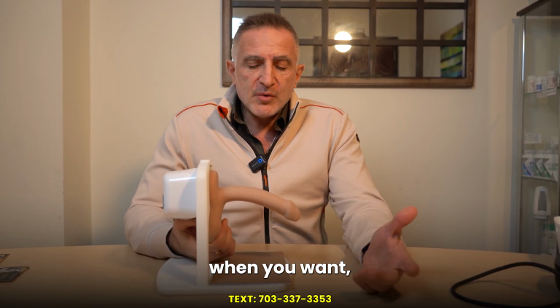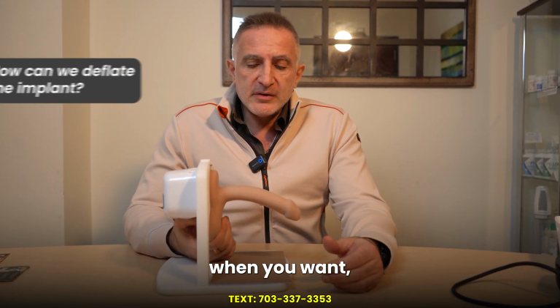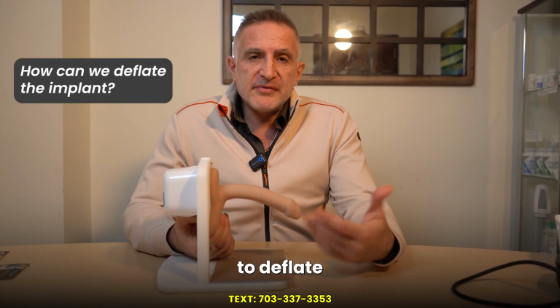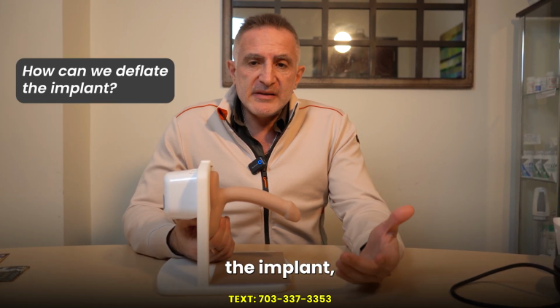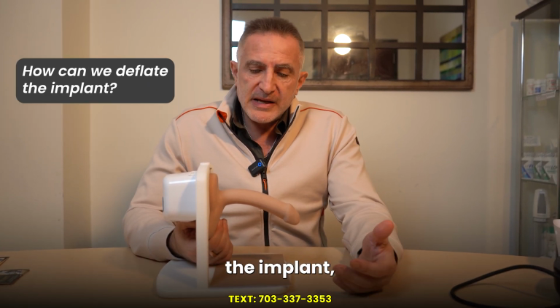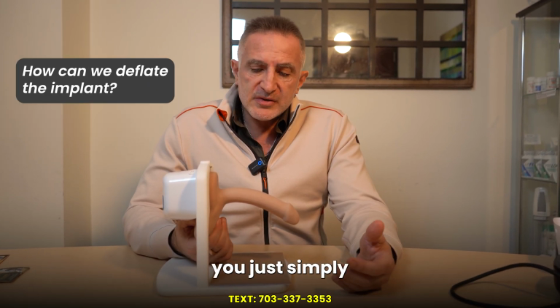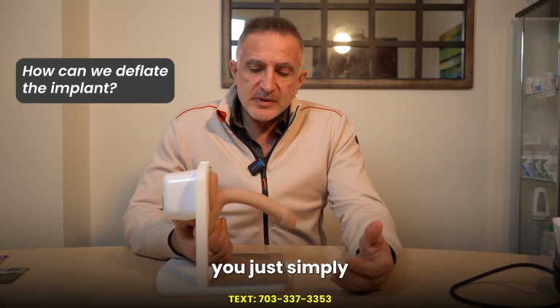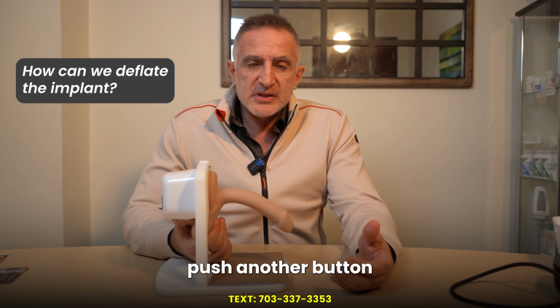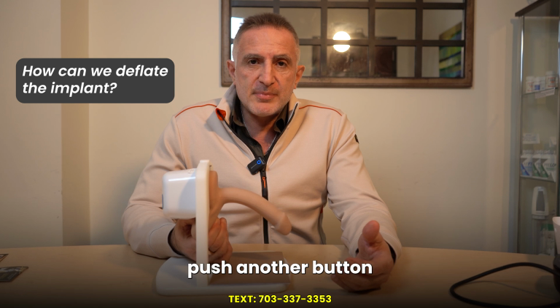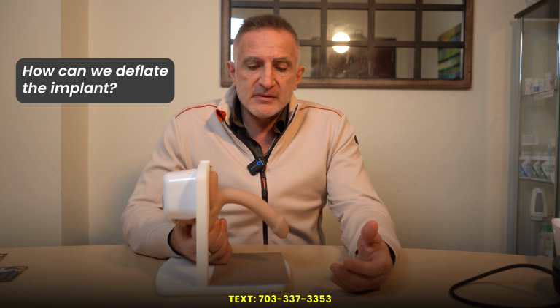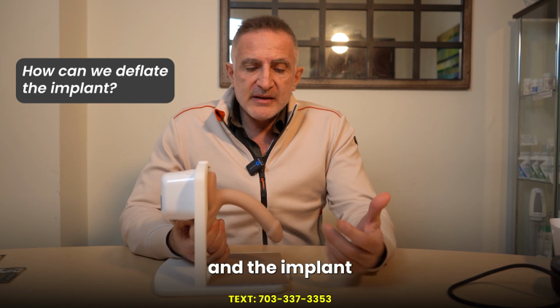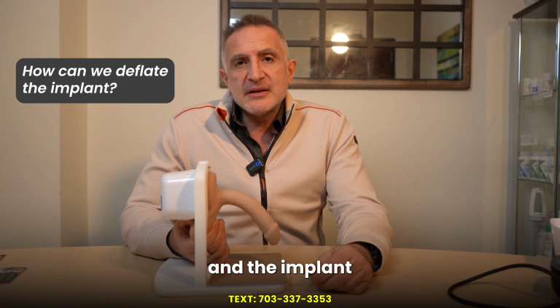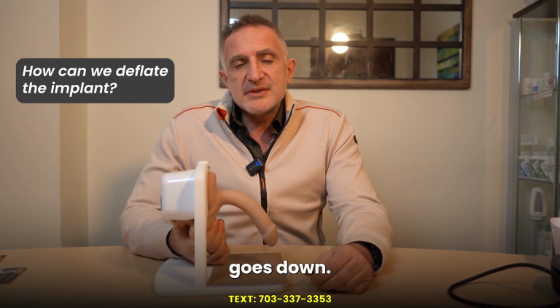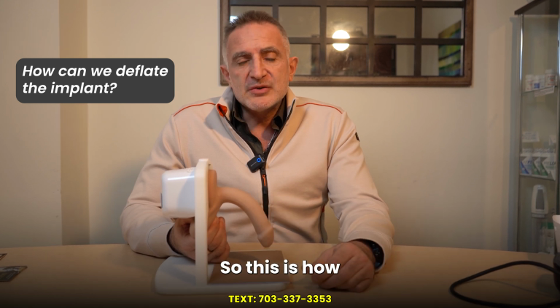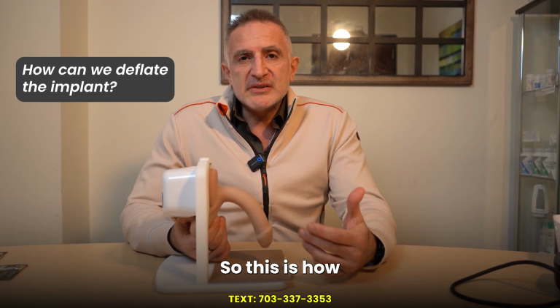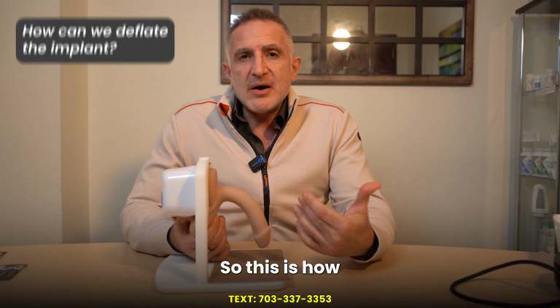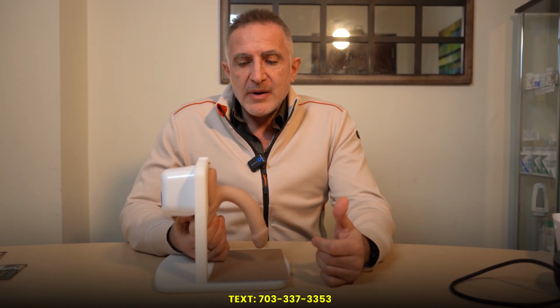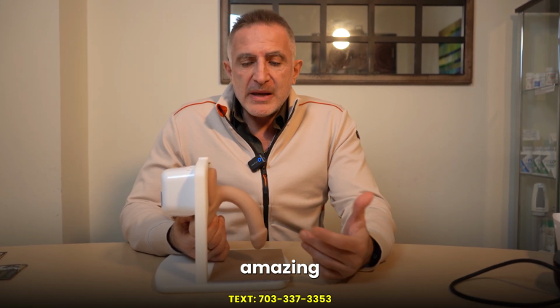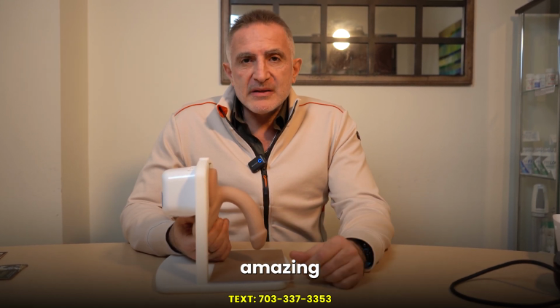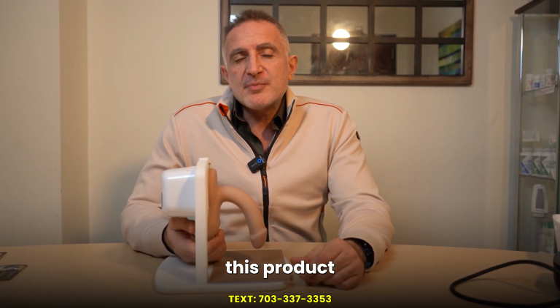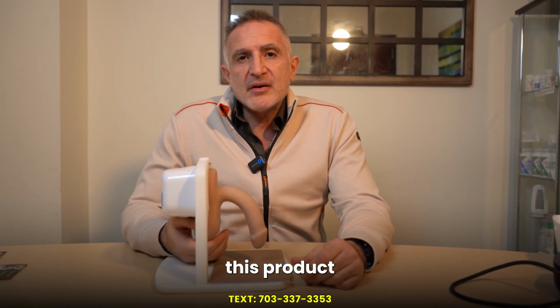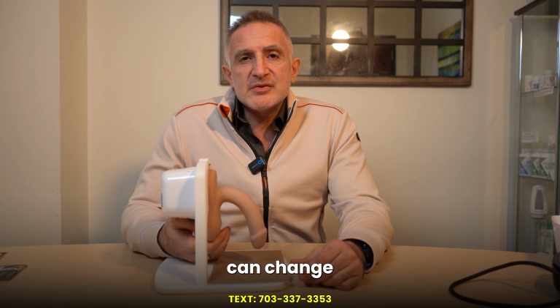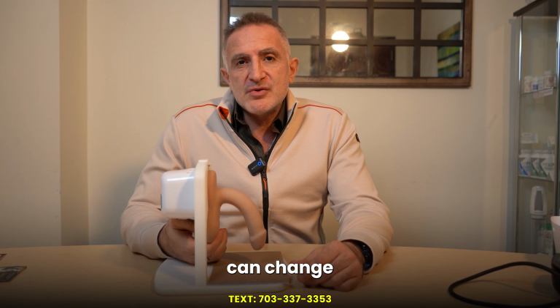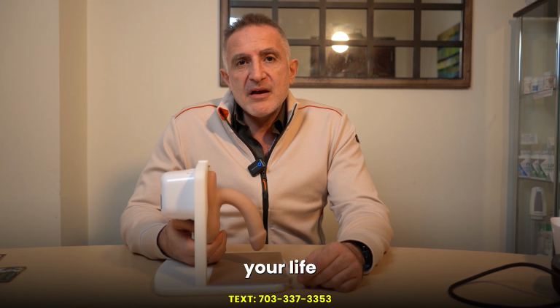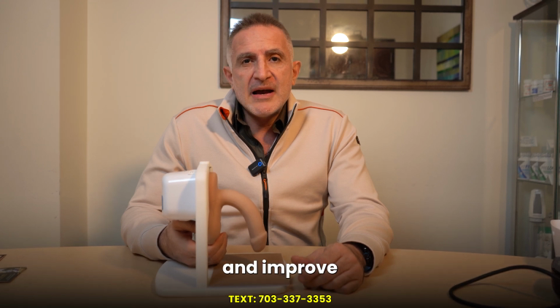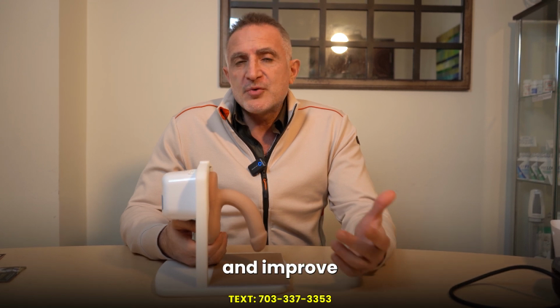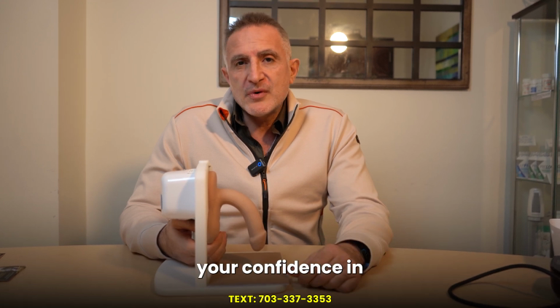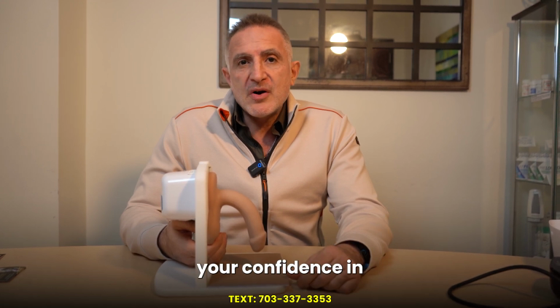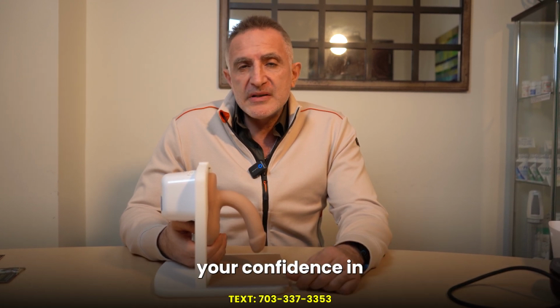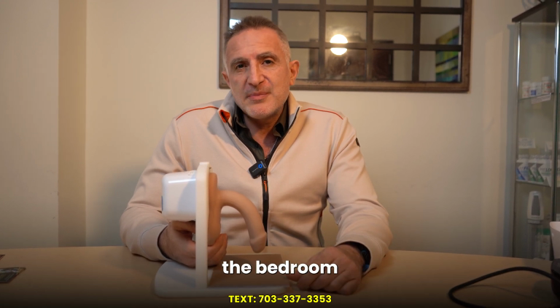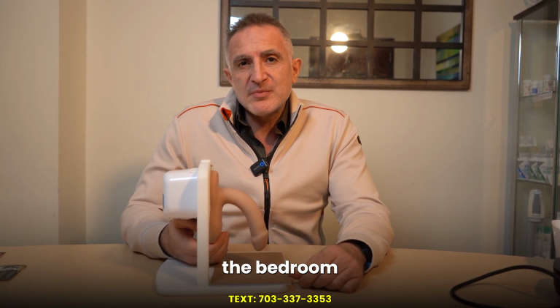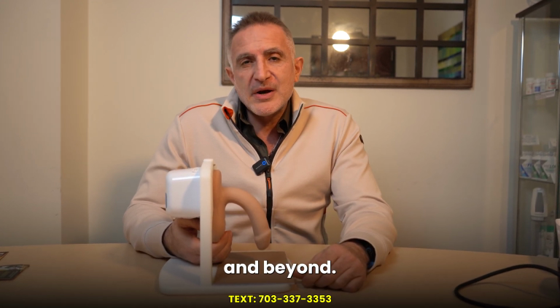When you want to deflate the implant, you simply push another button and the implant goes down. This is how amazingly this product can change your life and improve your confidence in the bedroom and beyond.